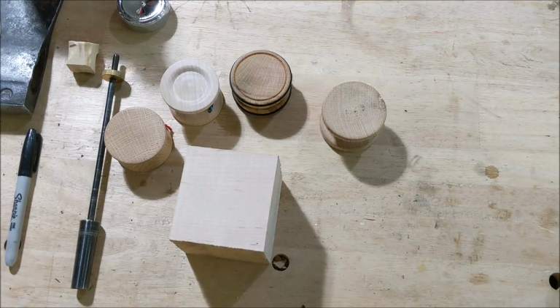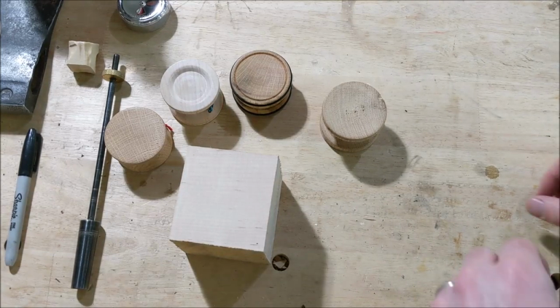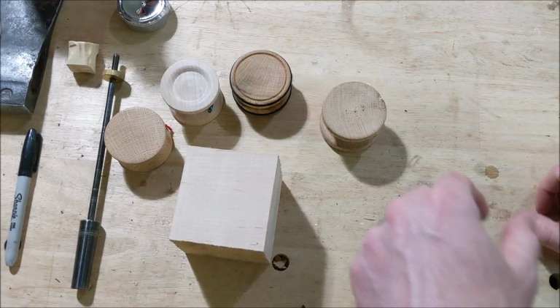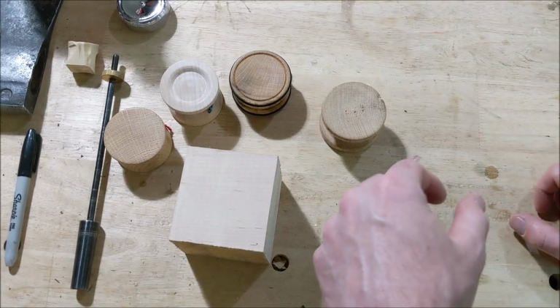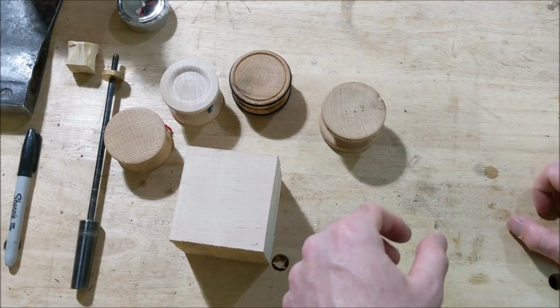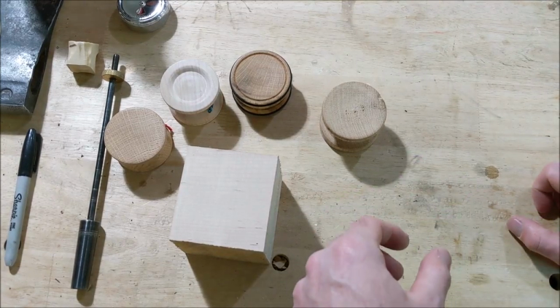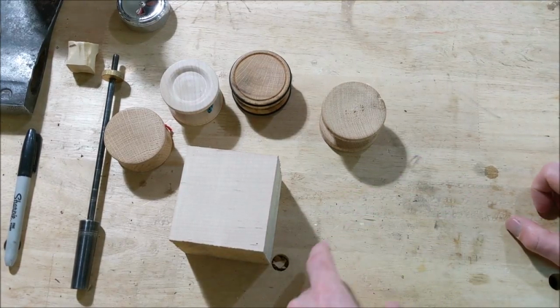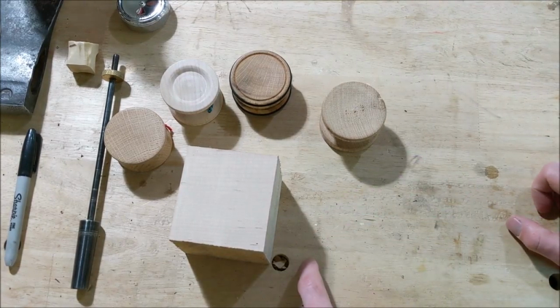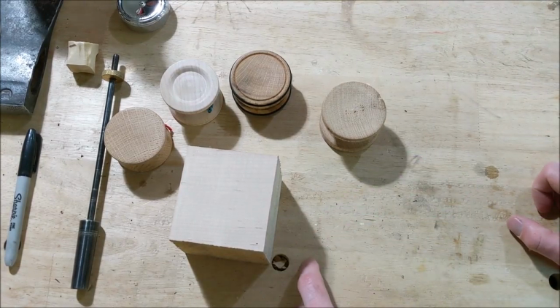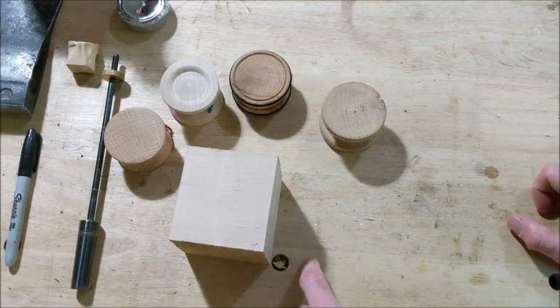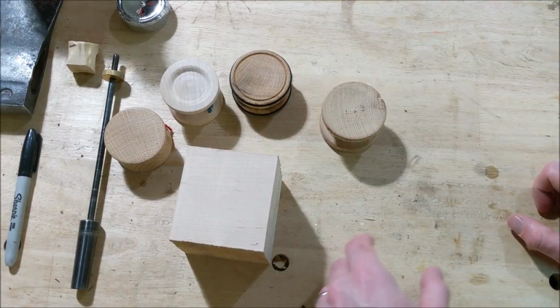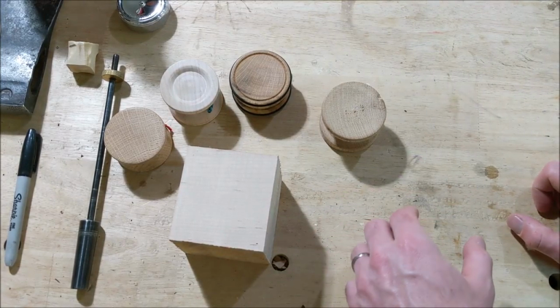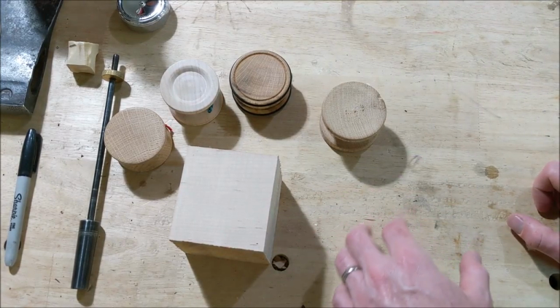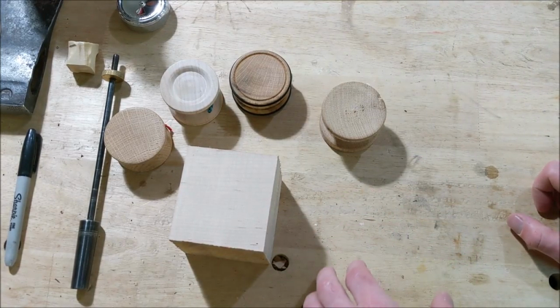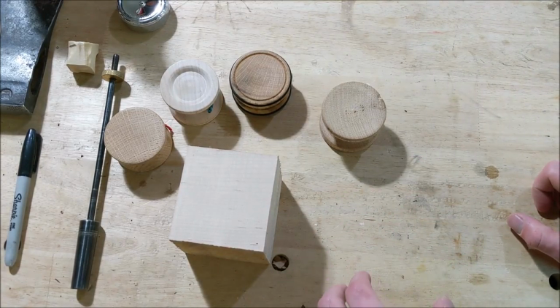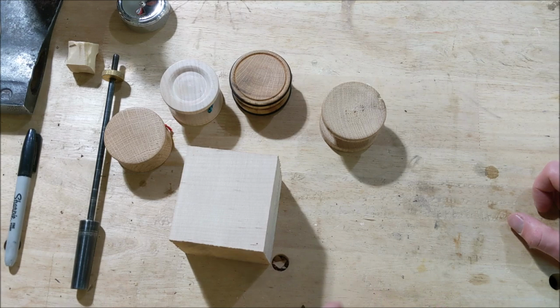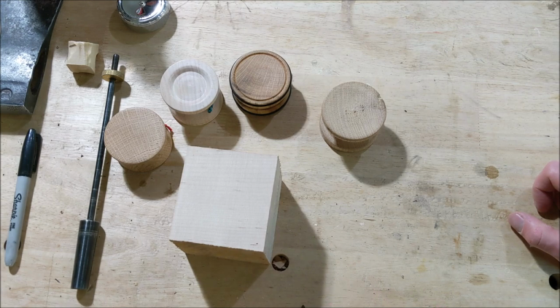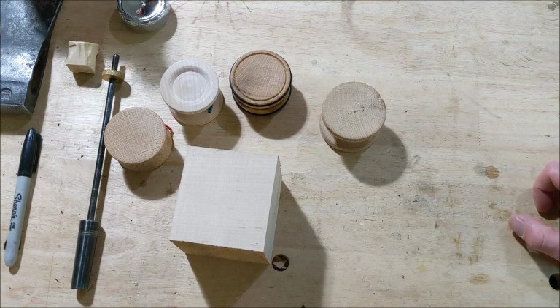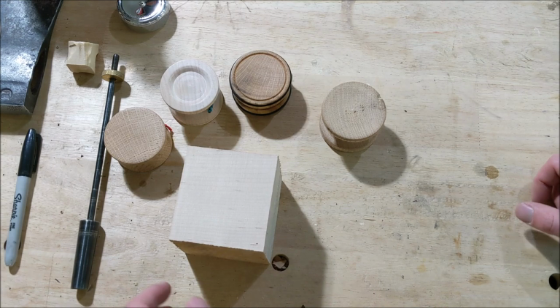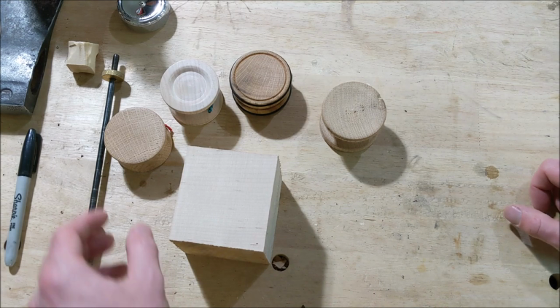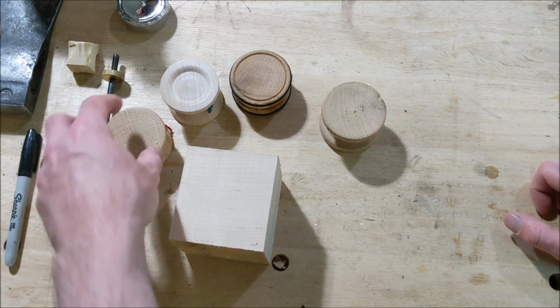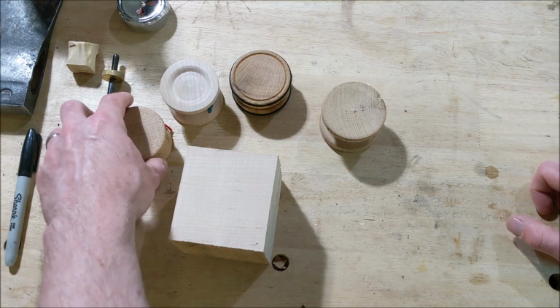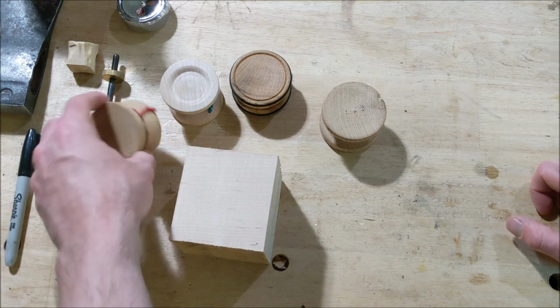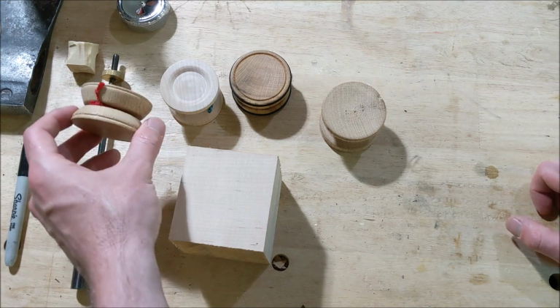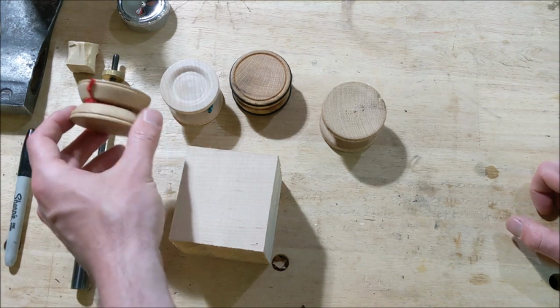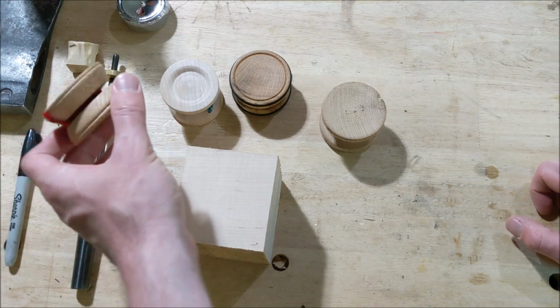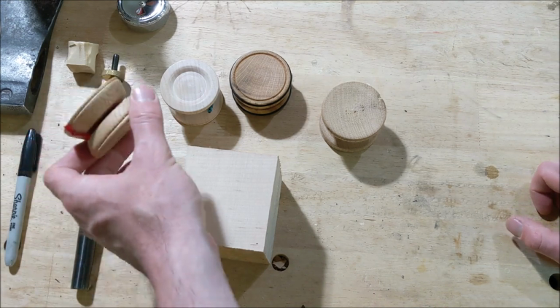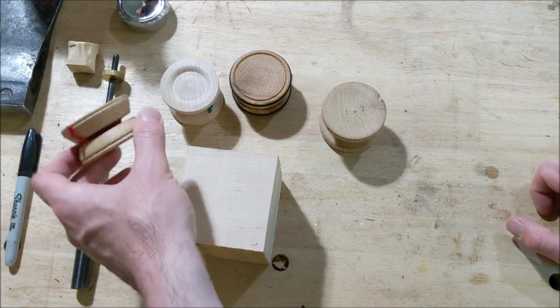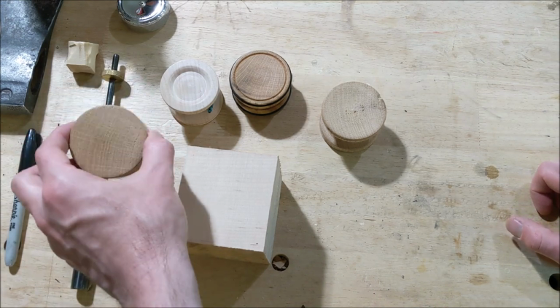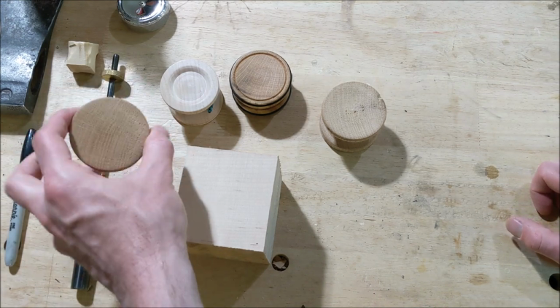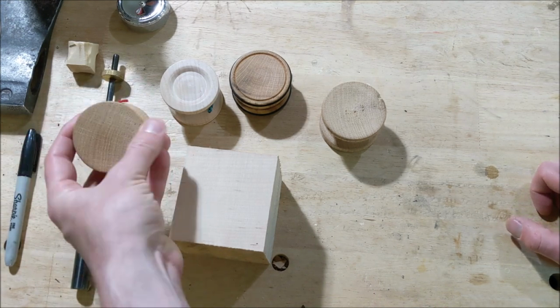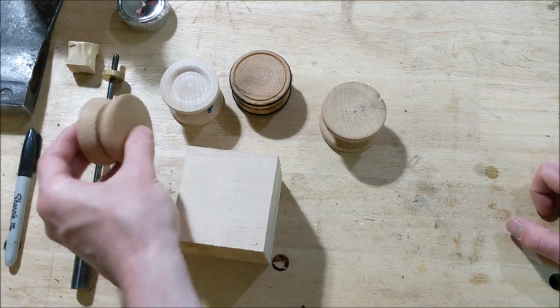Hi folks, I'm Josh. Welcome to my shop. Today is June 6th and that is National Yo-Yo Day. So let's turn a one-piece wooden yo-yo.